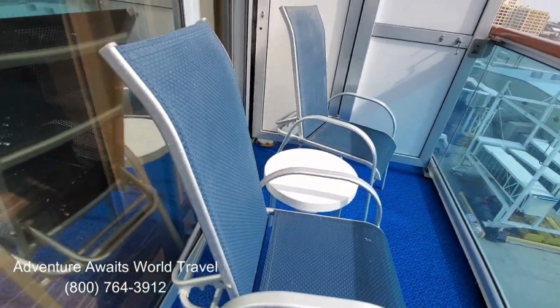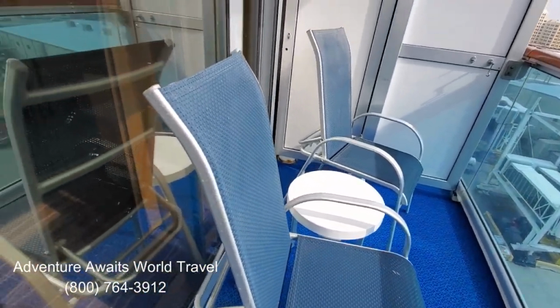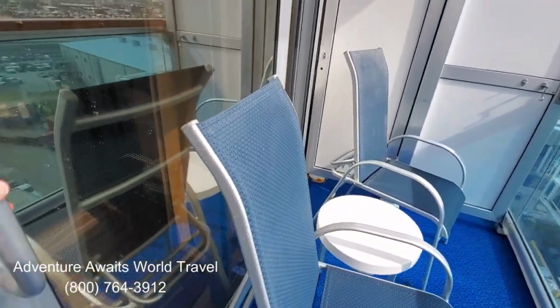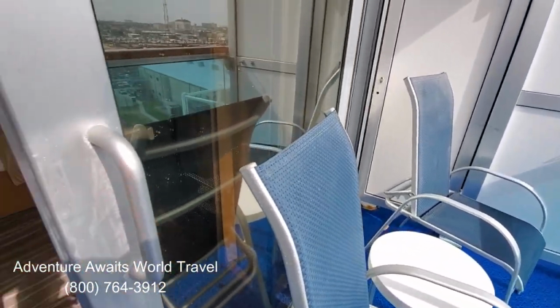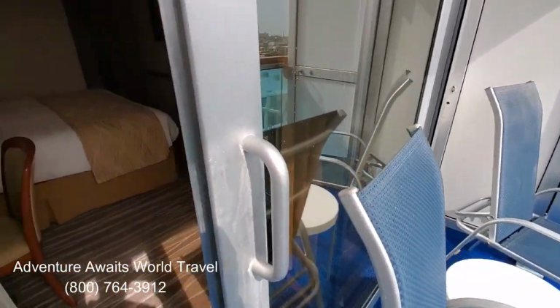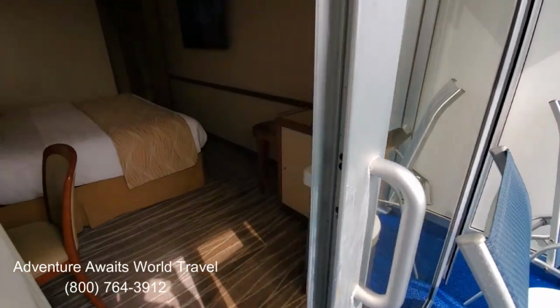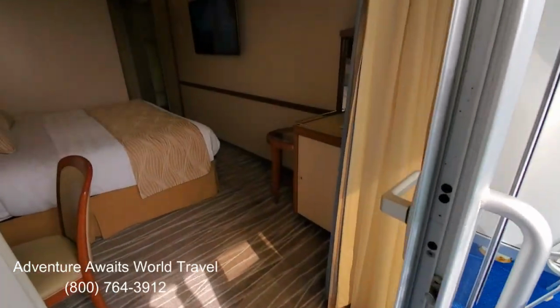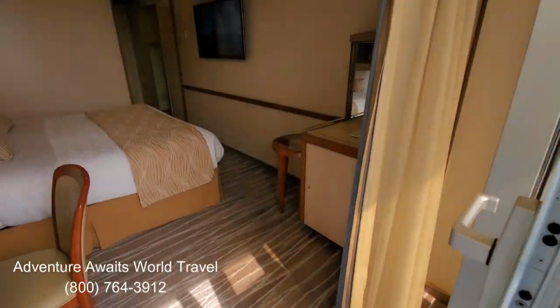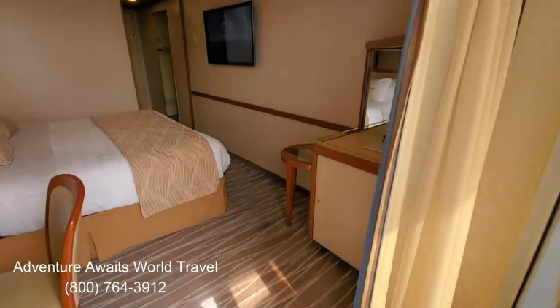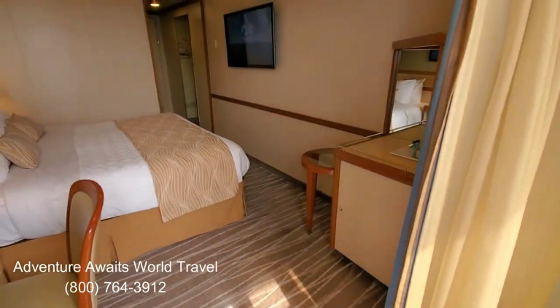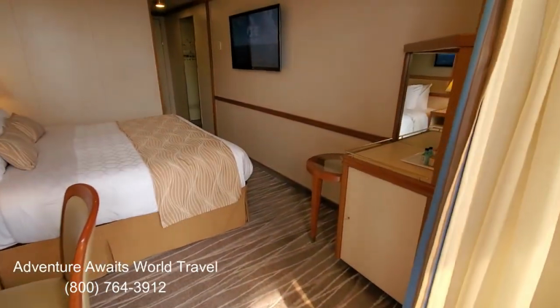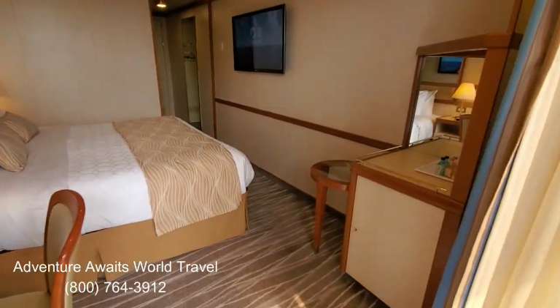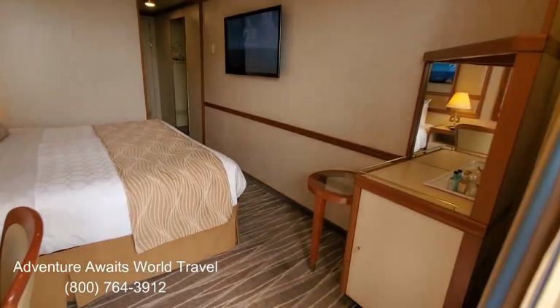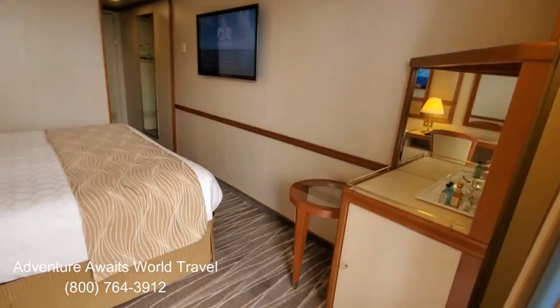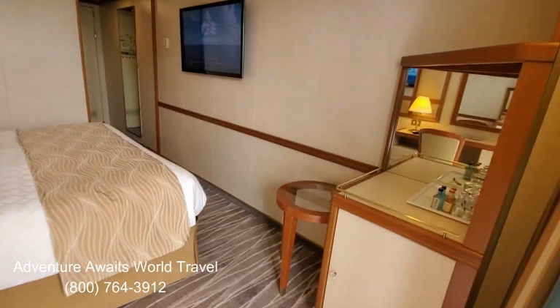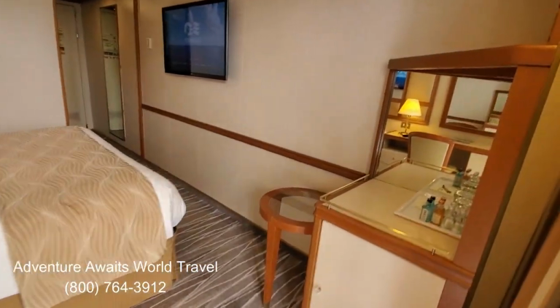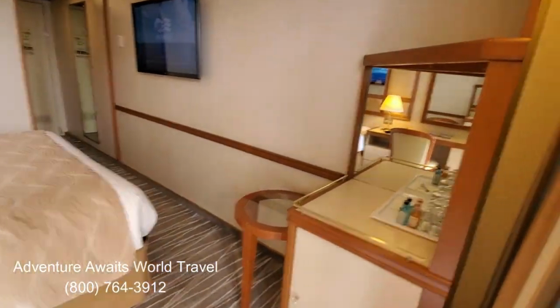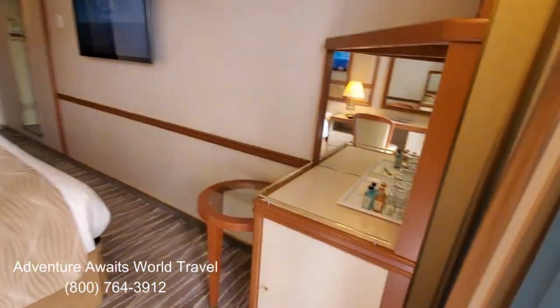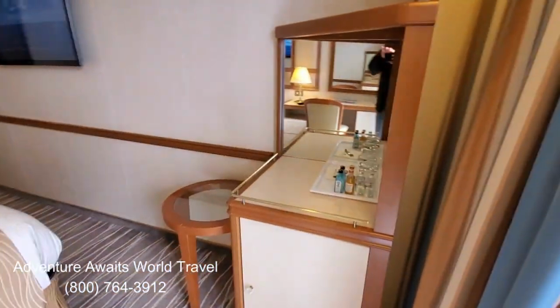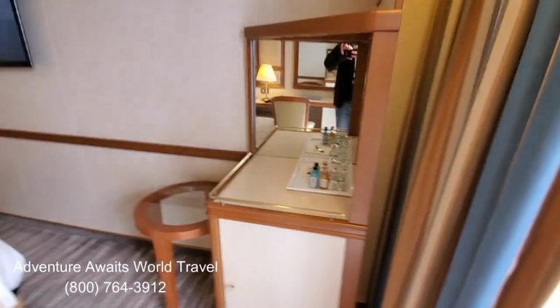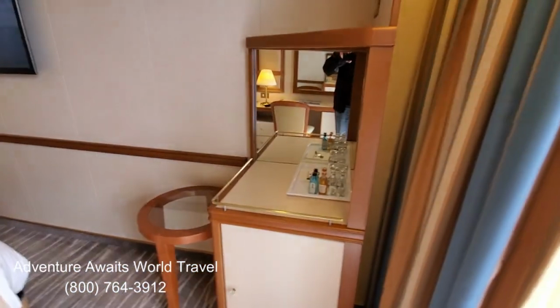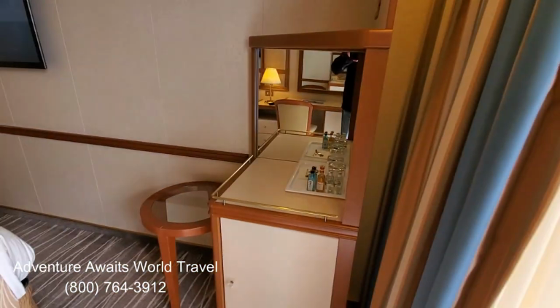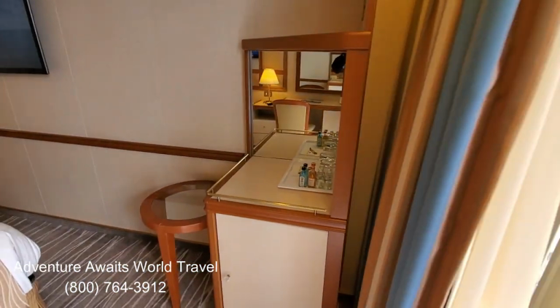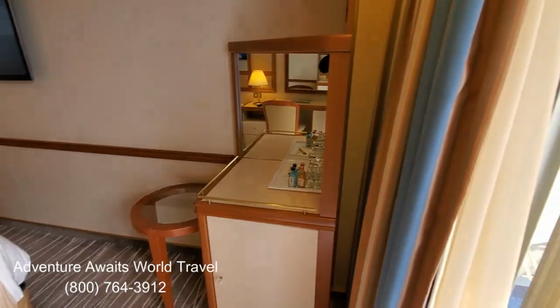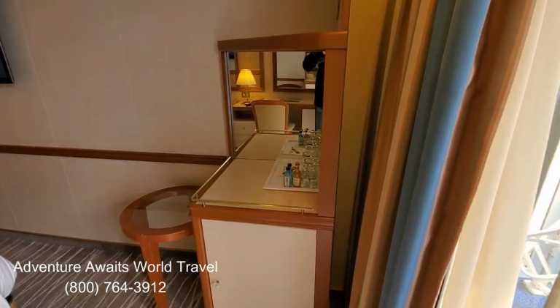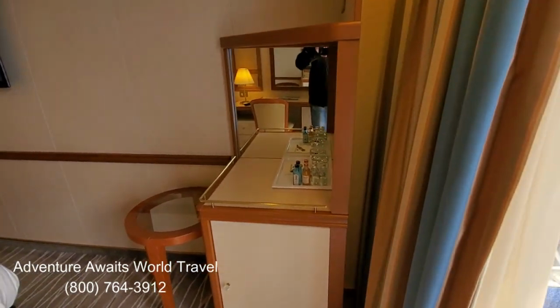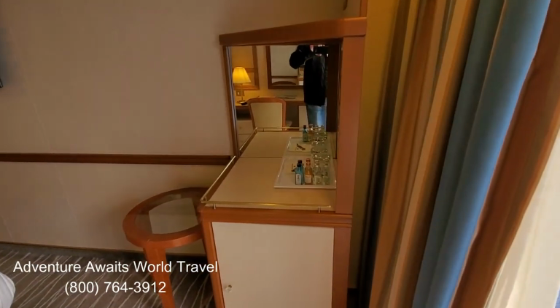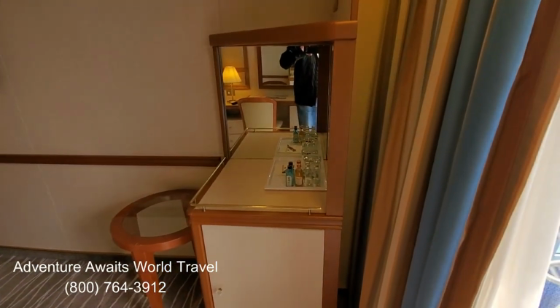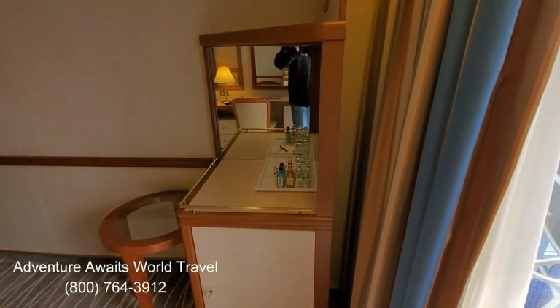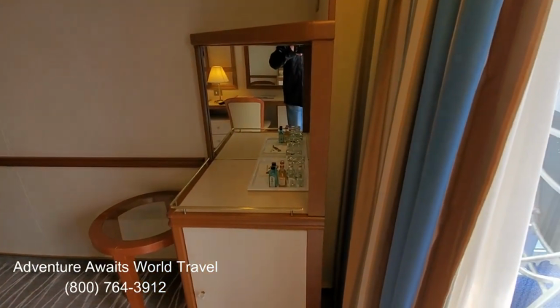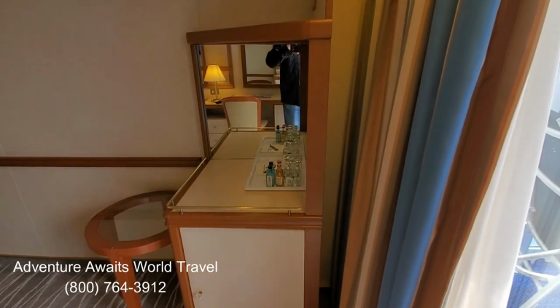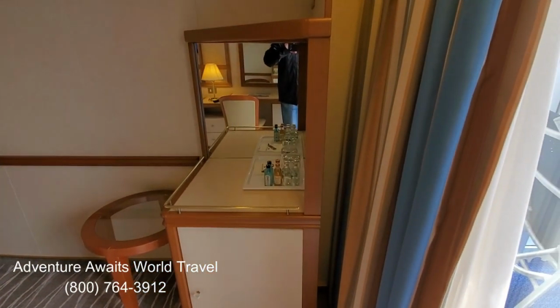We're getting underway shortly to go down to Costa Maya, Mexico and Honduras — Roatan, Honduras and Cozumel.